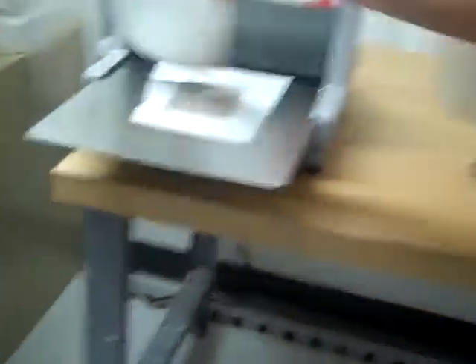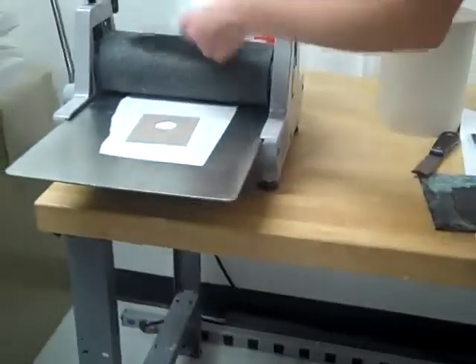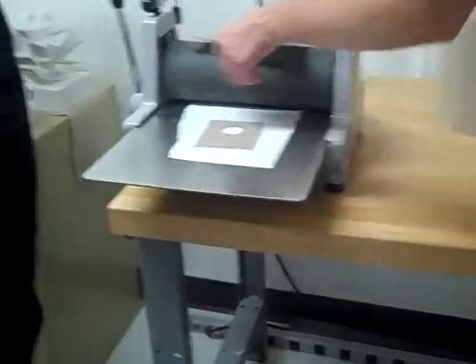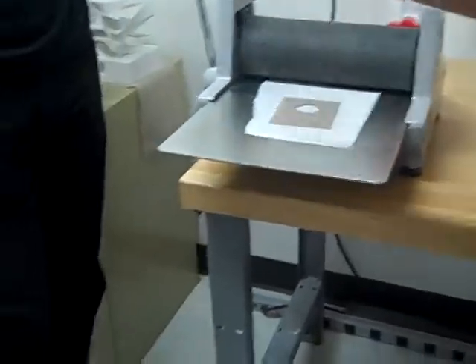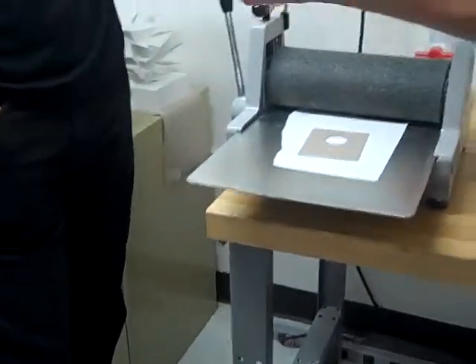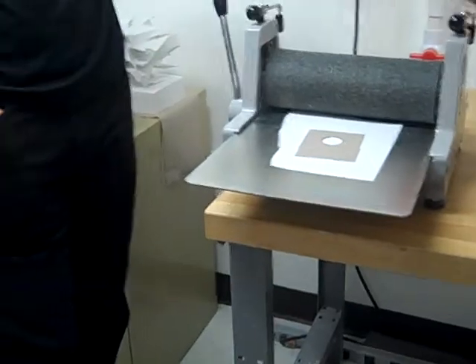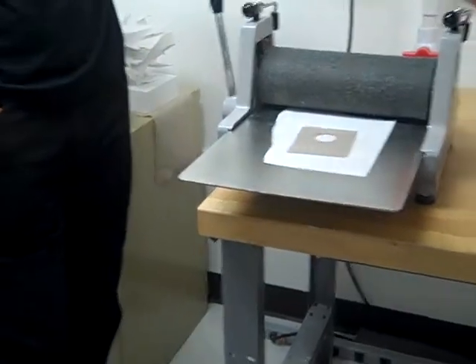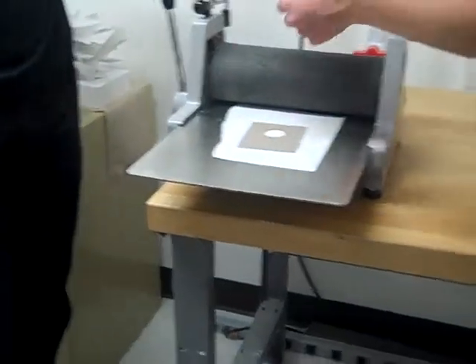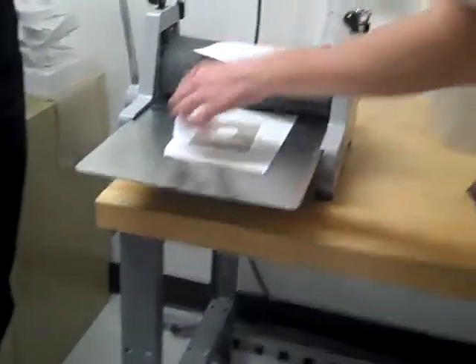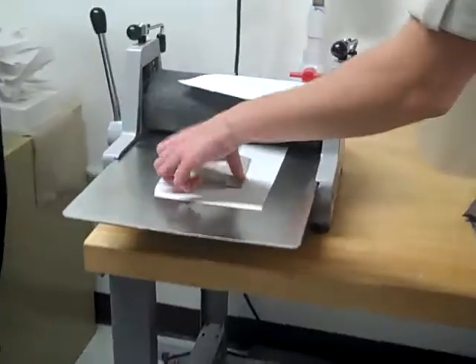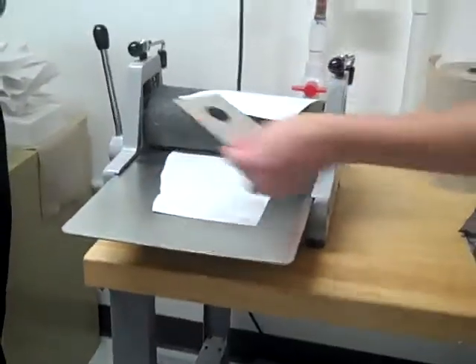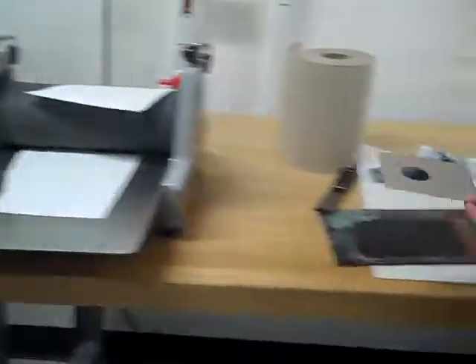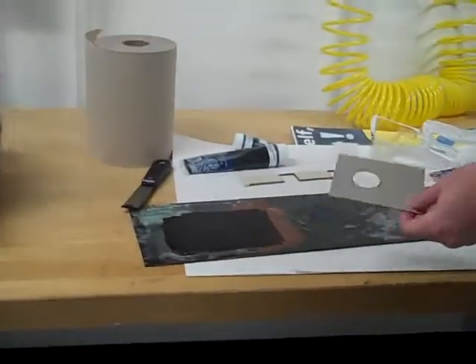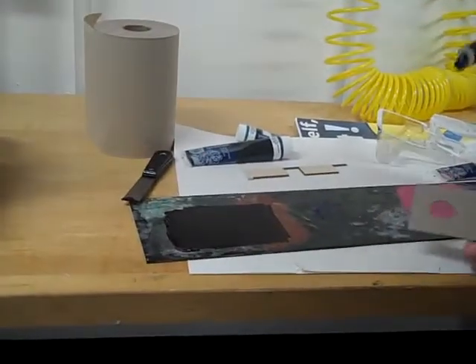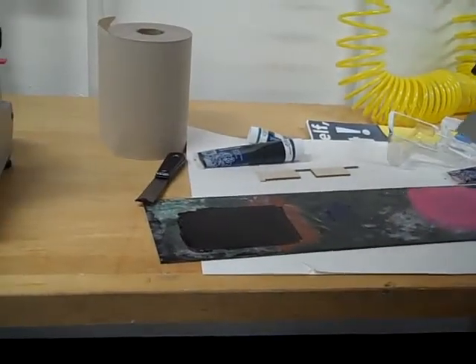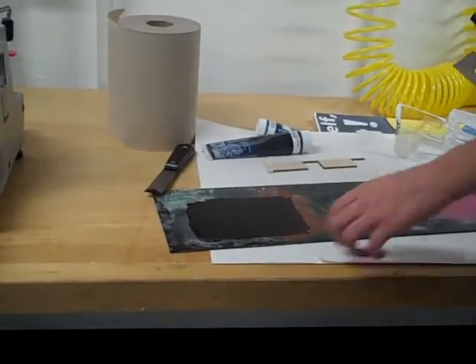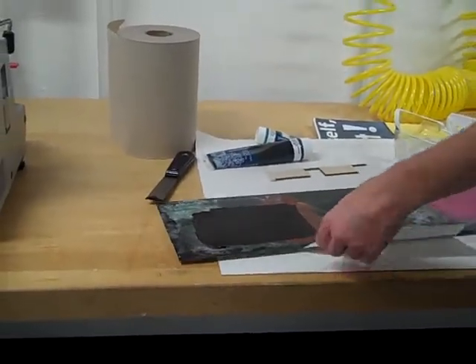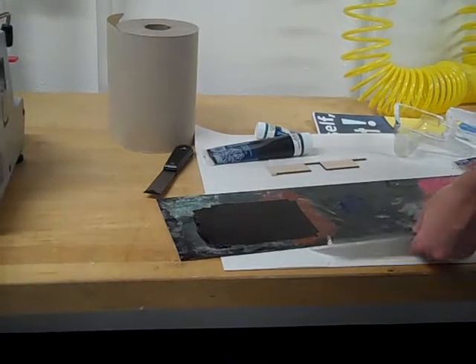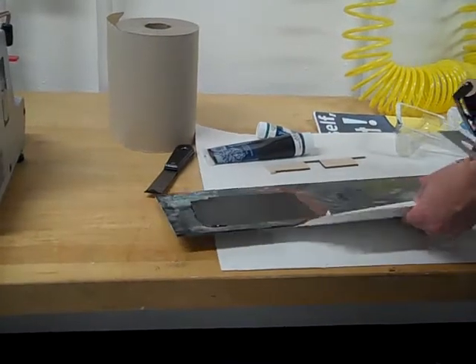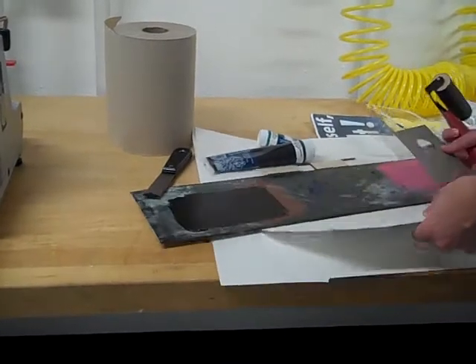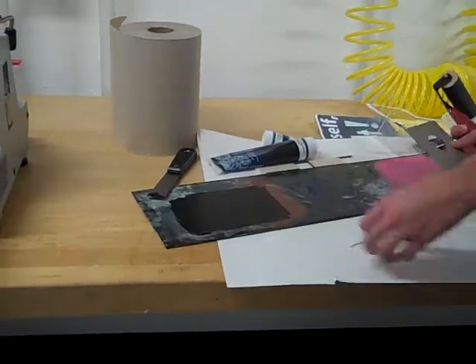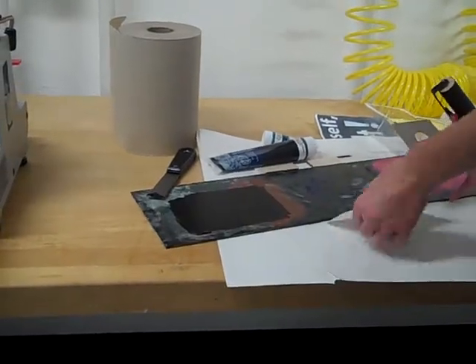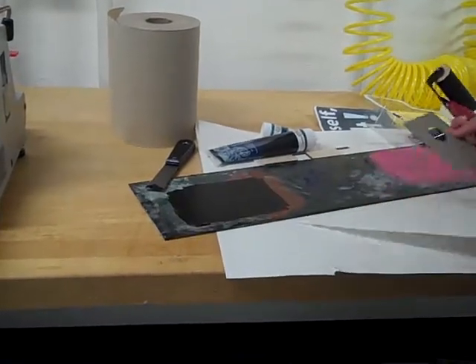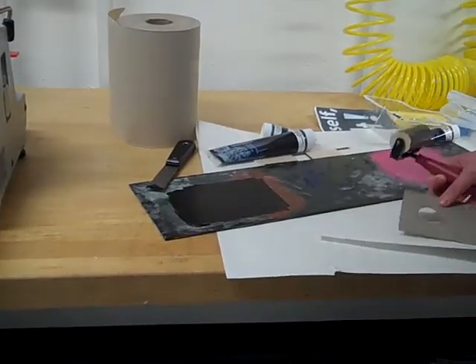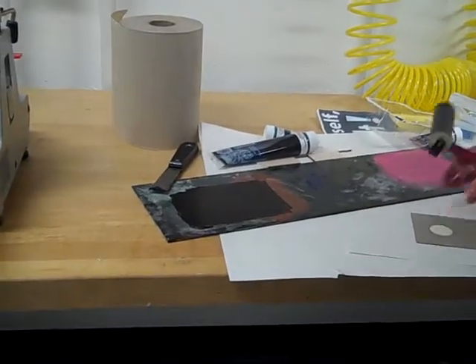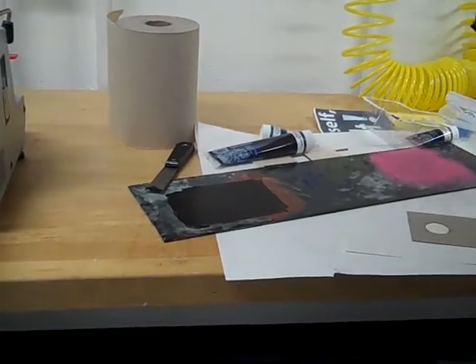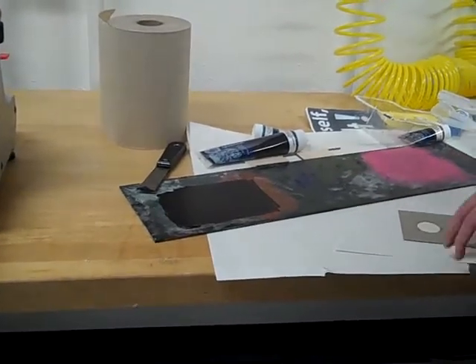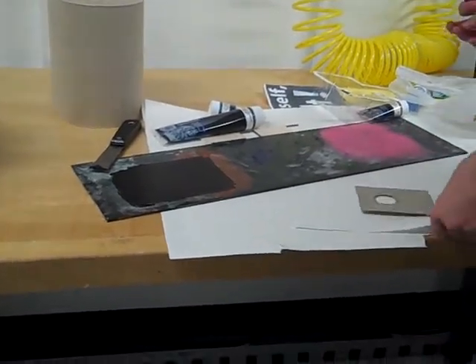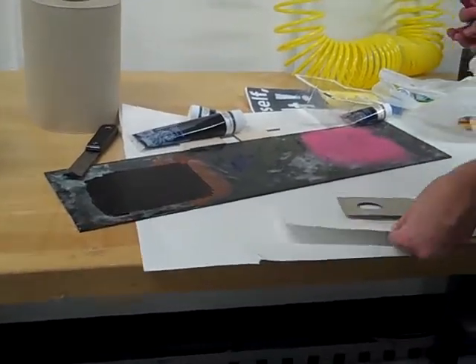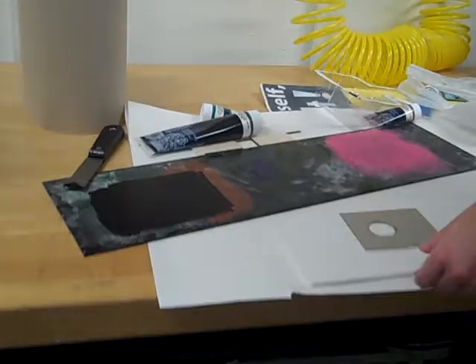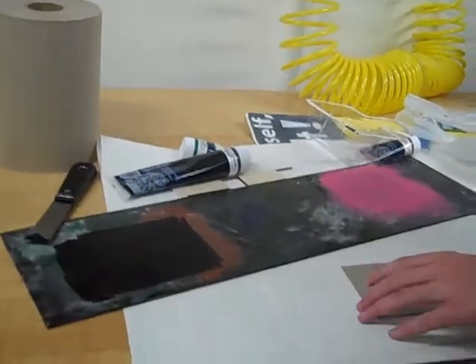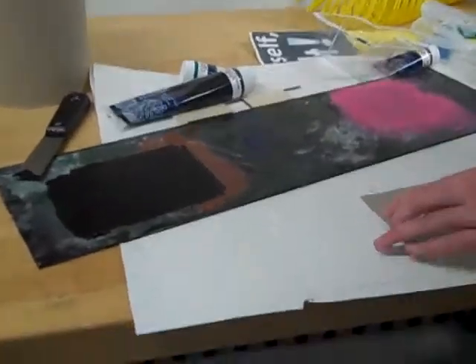Oh look, we already got it a little bit lost. People should be inking on paper or something so they're not inking directly on the table.